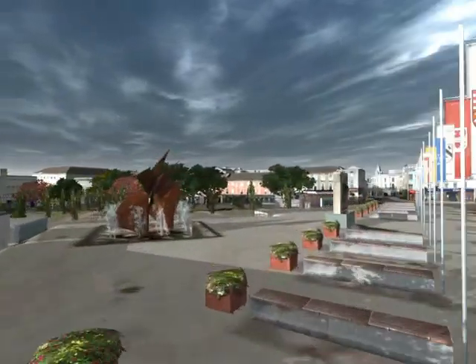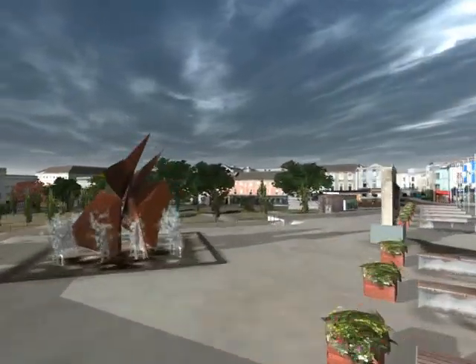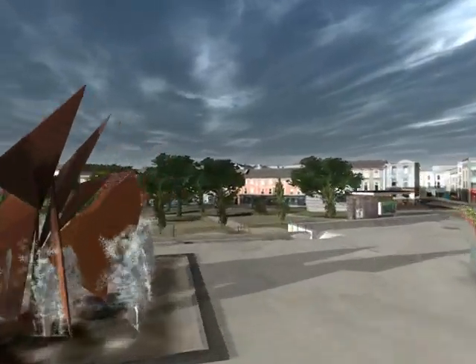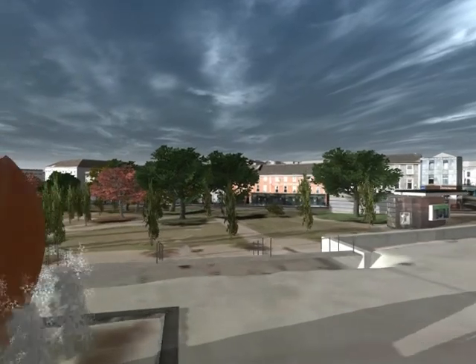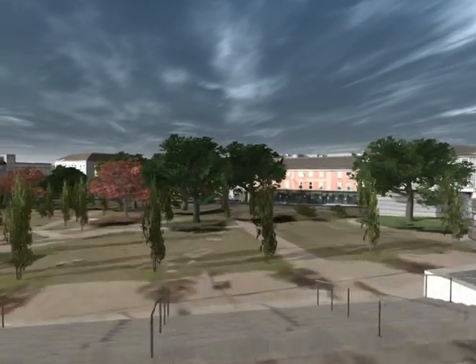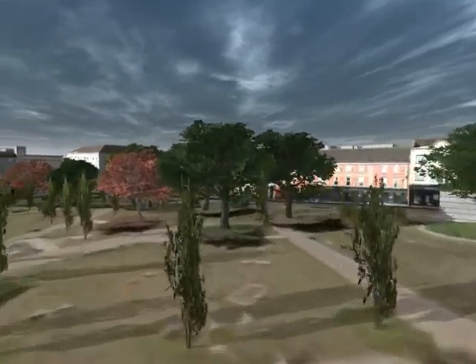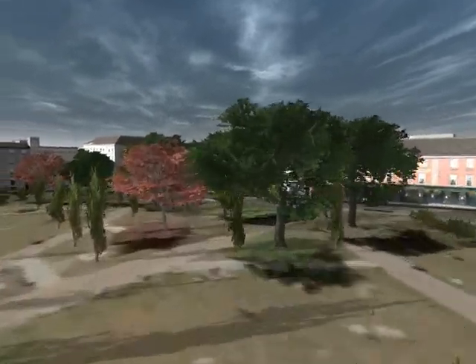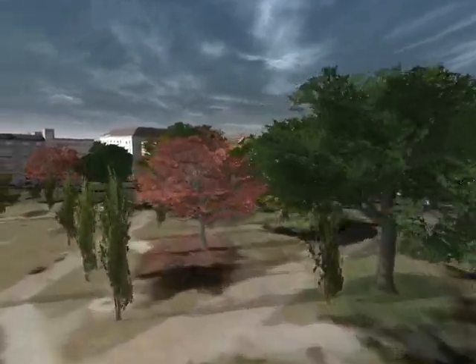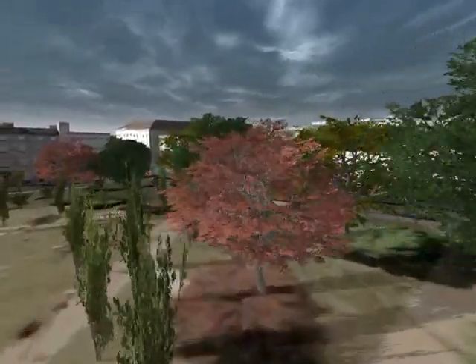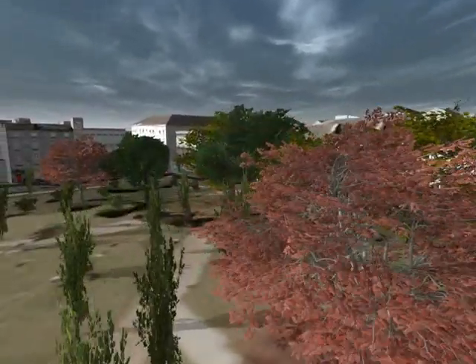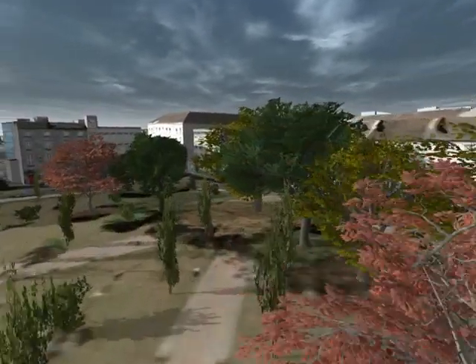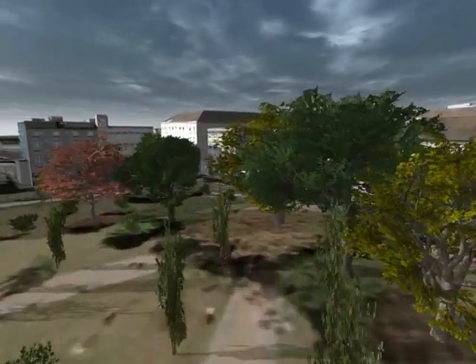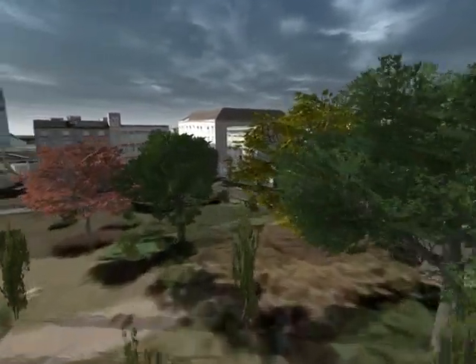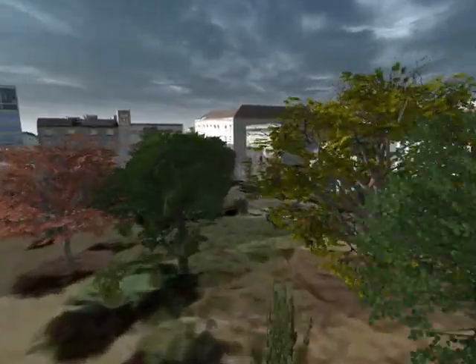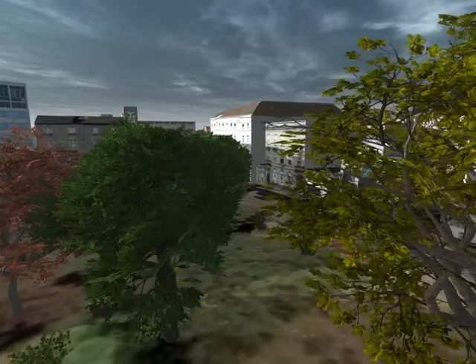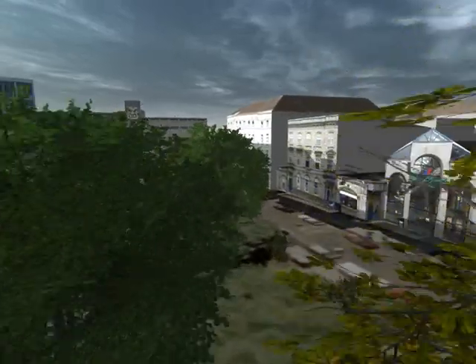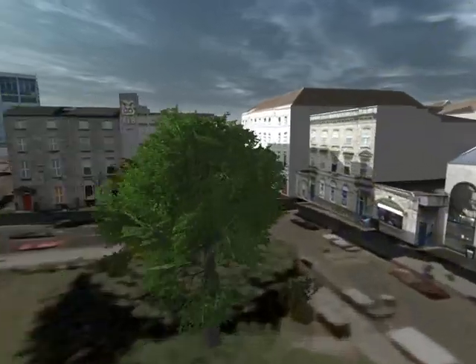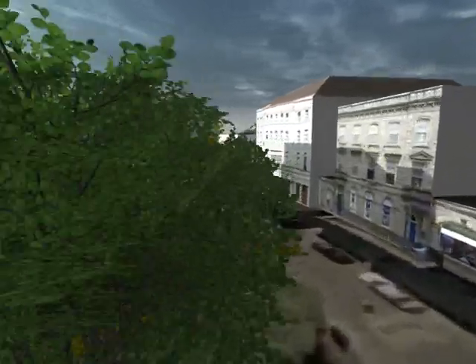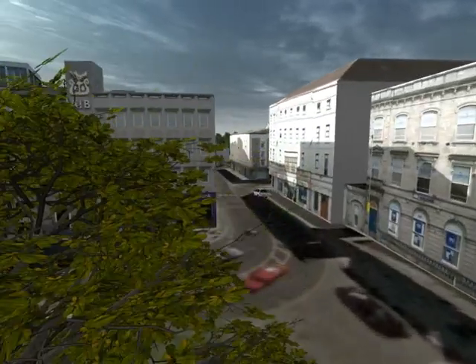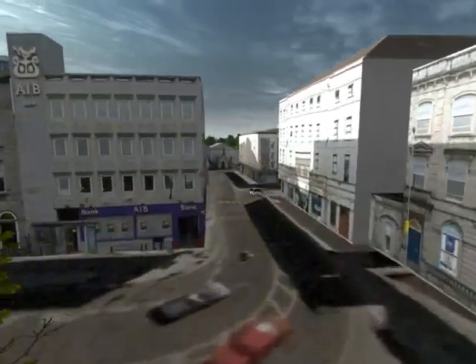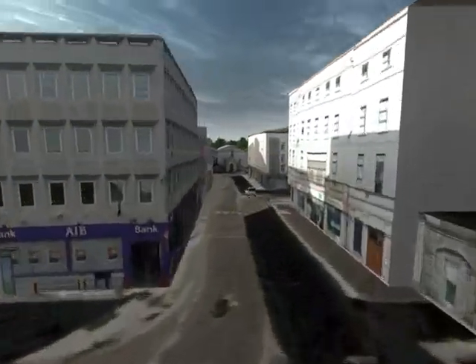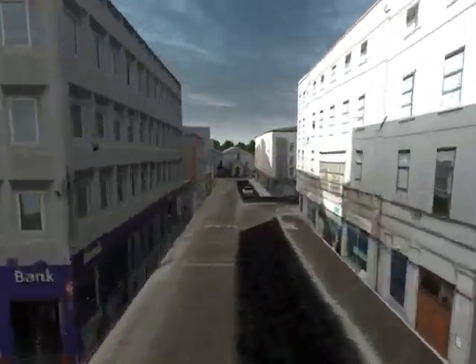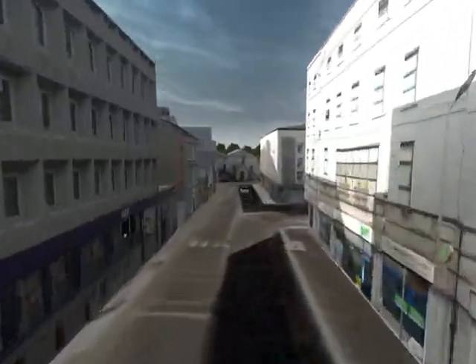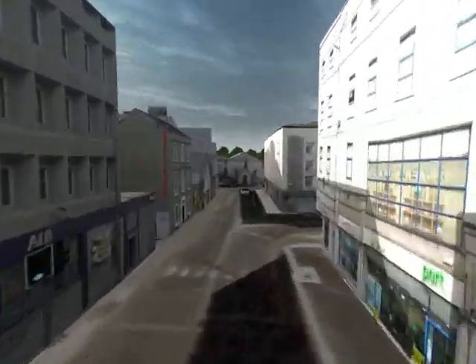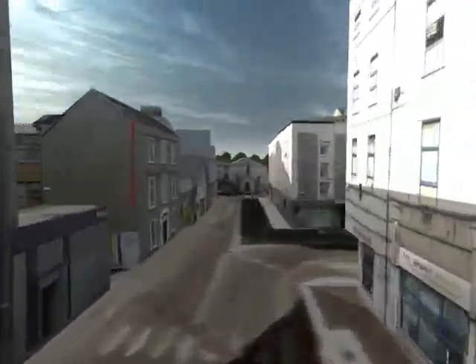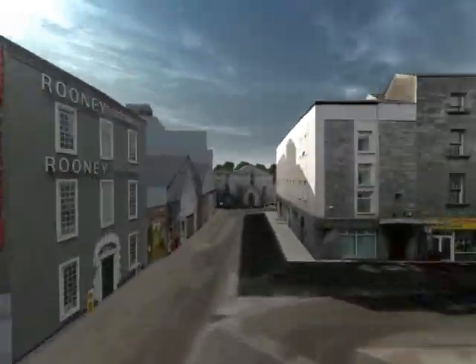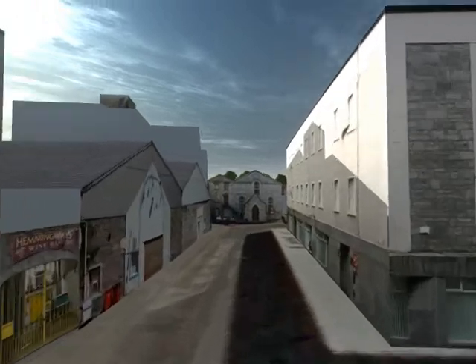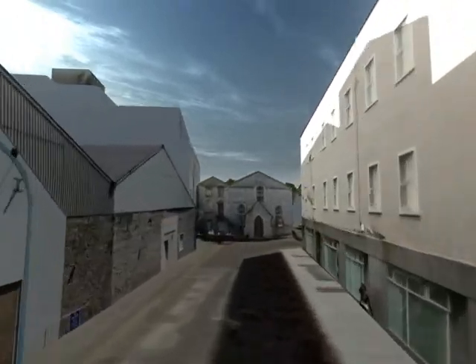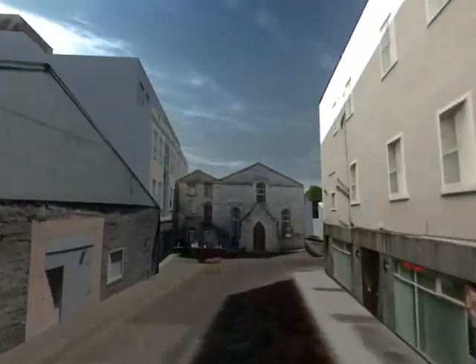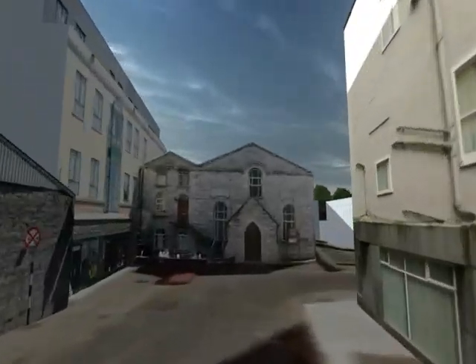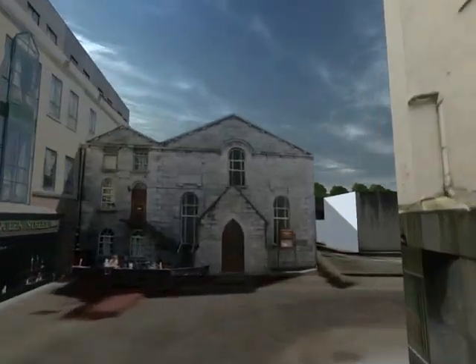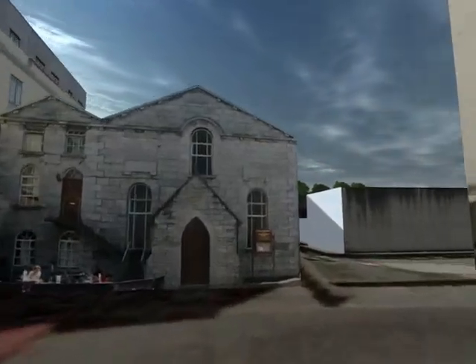Welcome to Galway's Eyre Square, which is a short stroll from the medieval harbour. The flyby of Galway takes us from Eyre Square along the narrow streets, over the harbour, passing the Methodist church which is on our left.